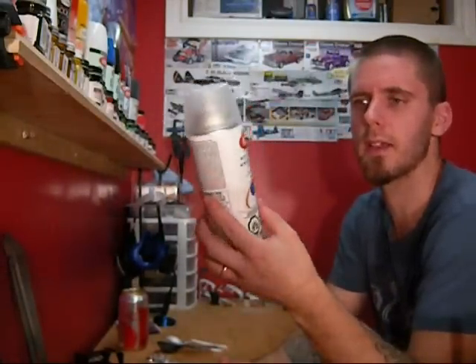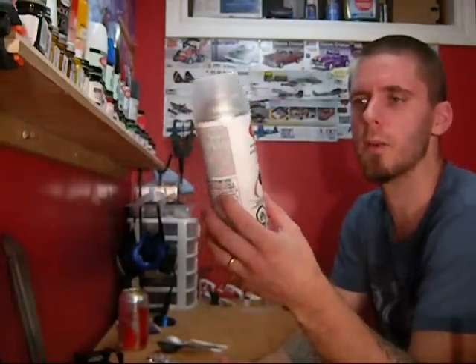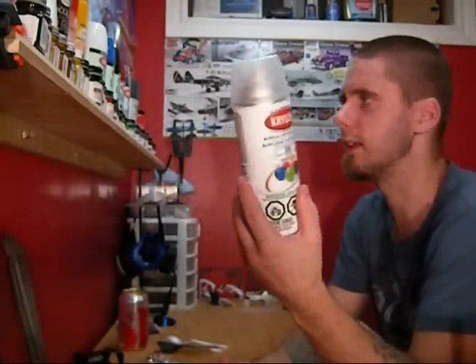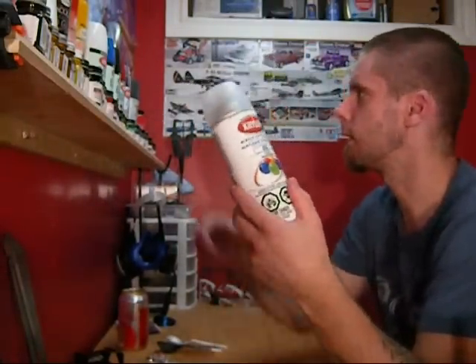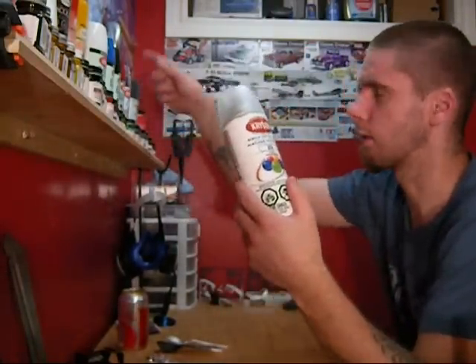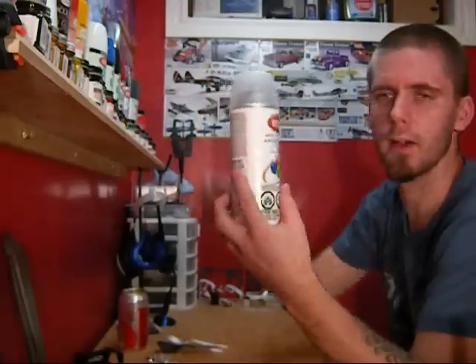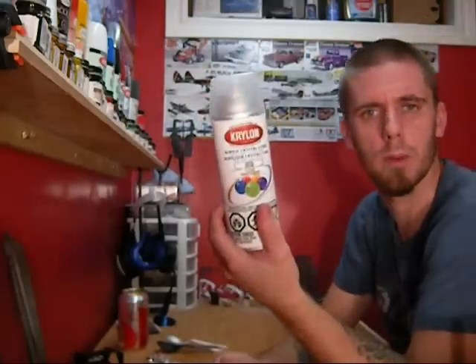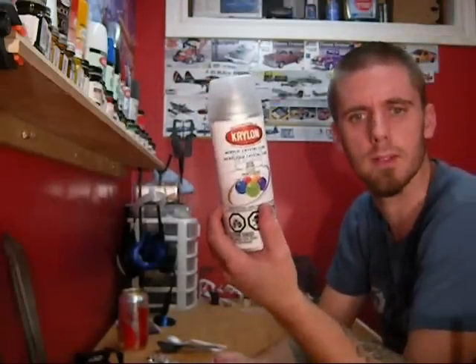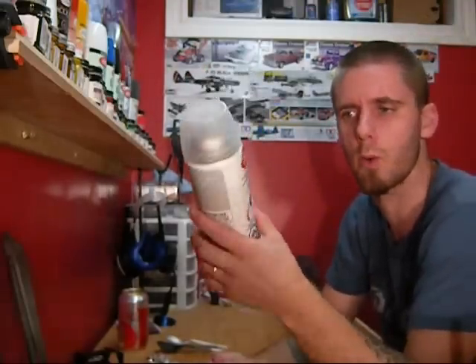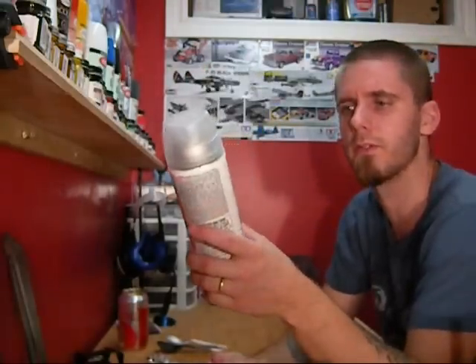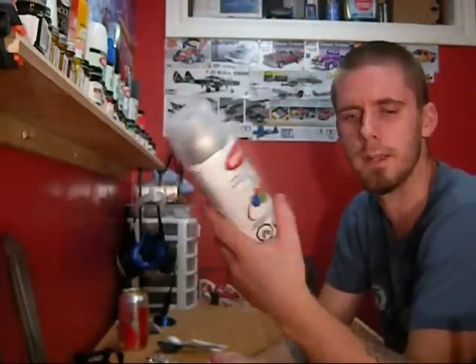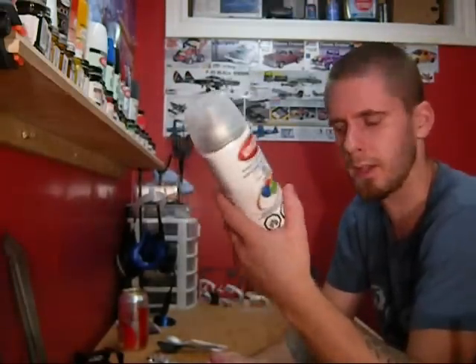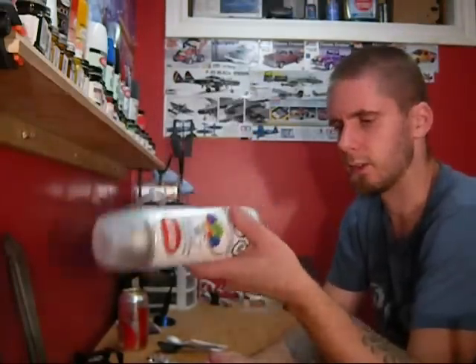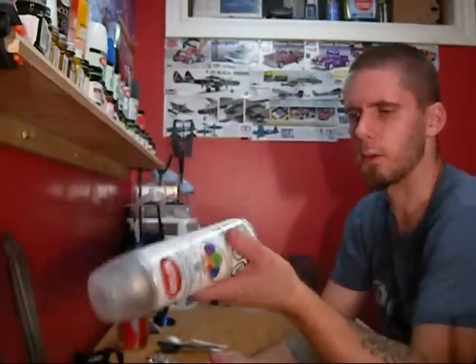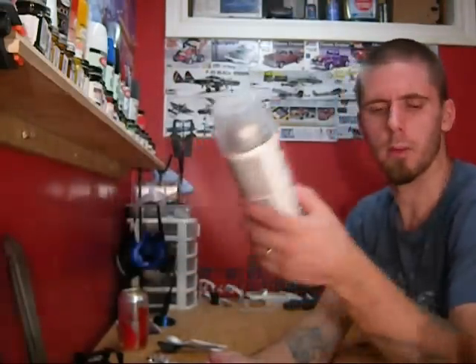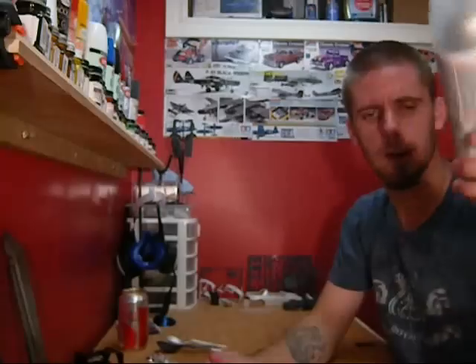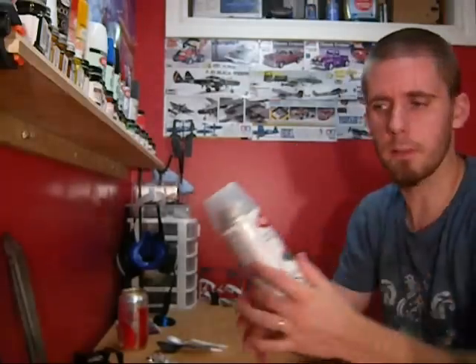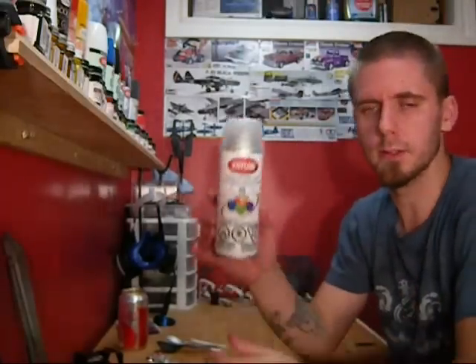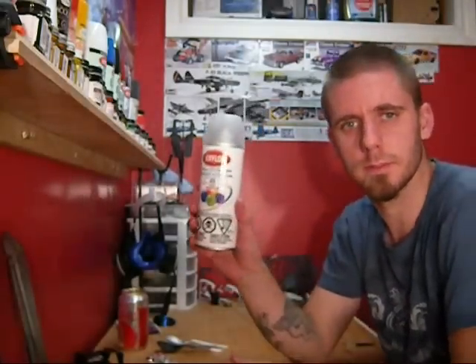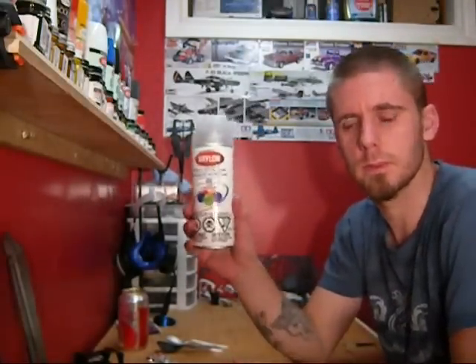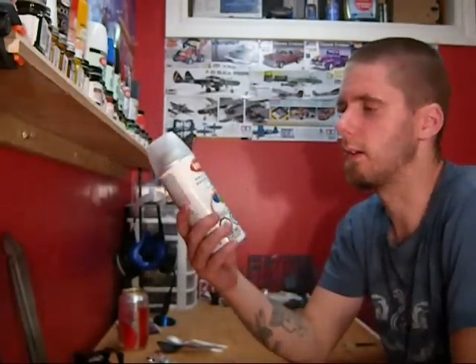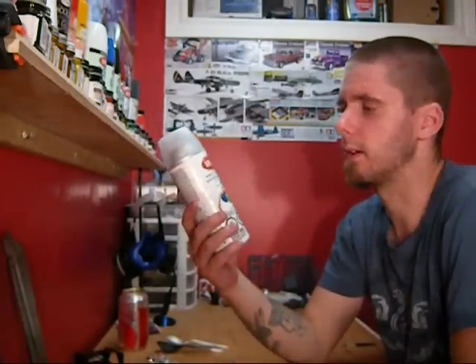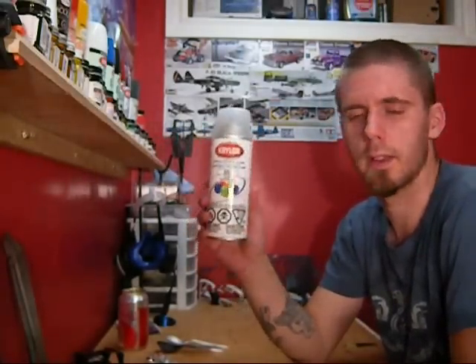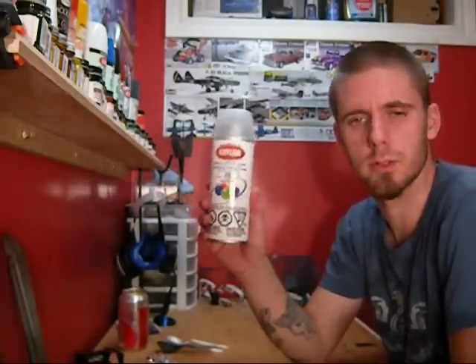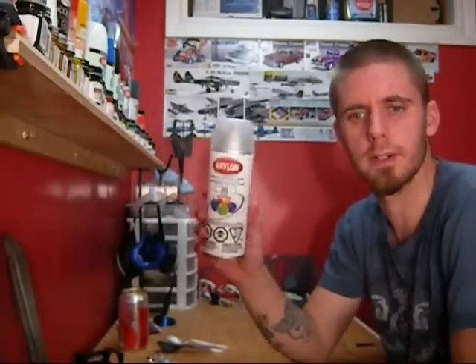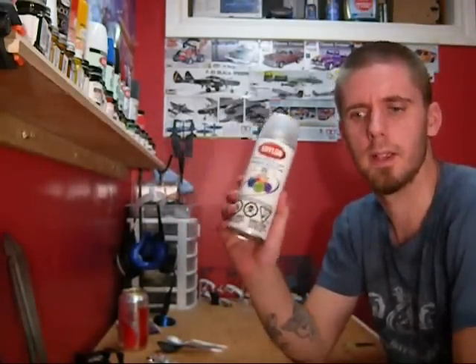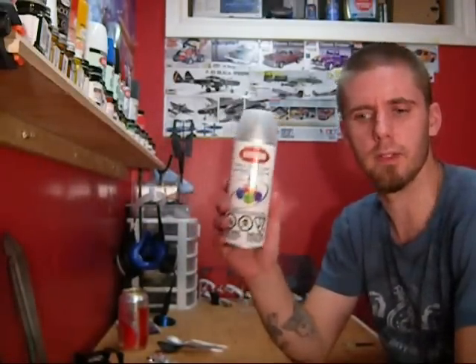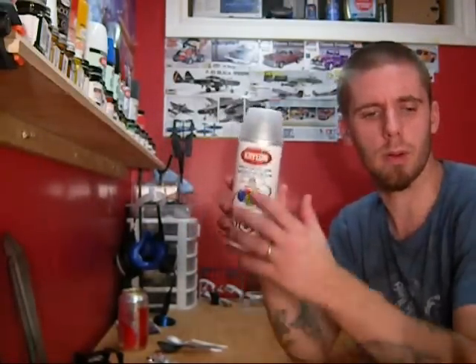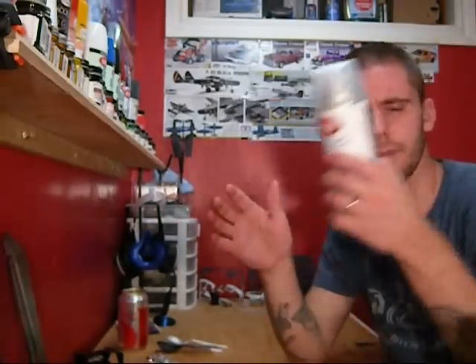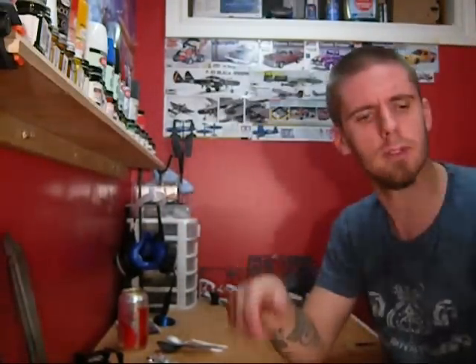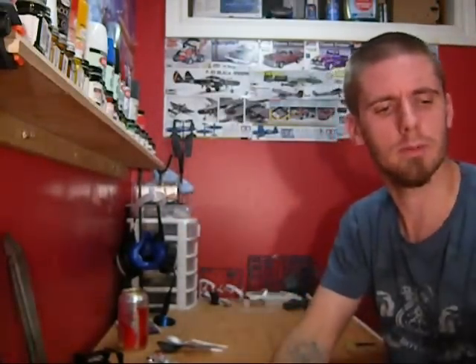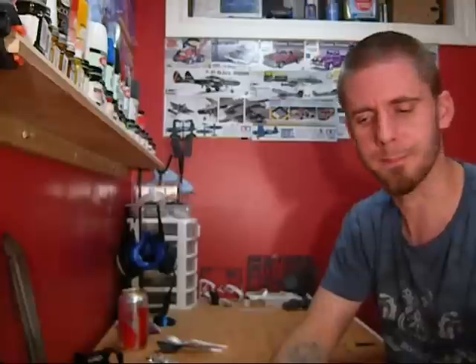So this stuff is not working. Anything I do with it, even when I'm using the Krylon sprays, it's going very foggy. I don't know what's going on with that. If anybody knows Krylon acrylic crystal clear — it's supposedly a good product — it's just not working for me.